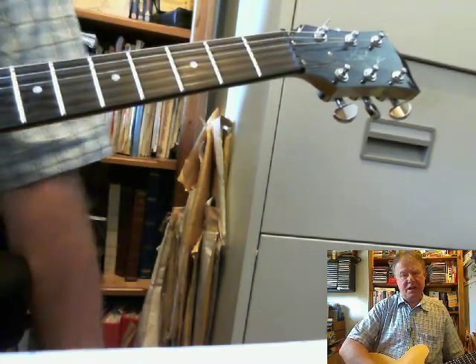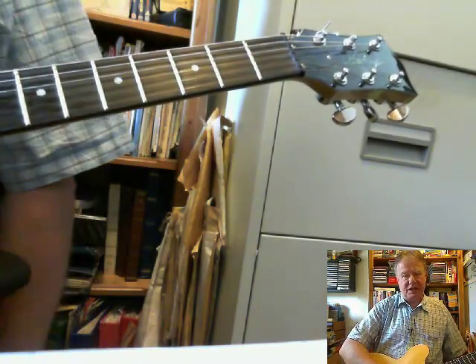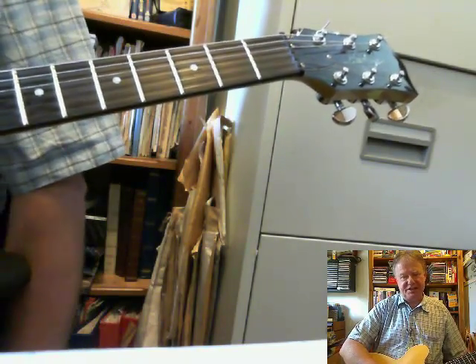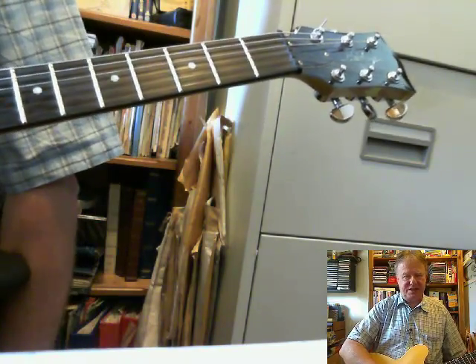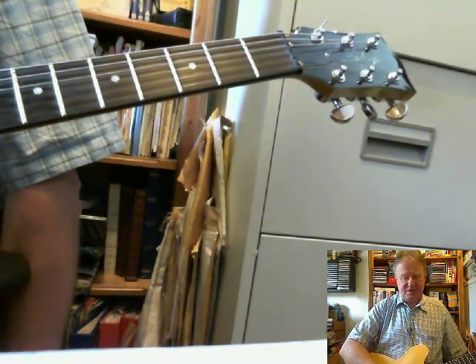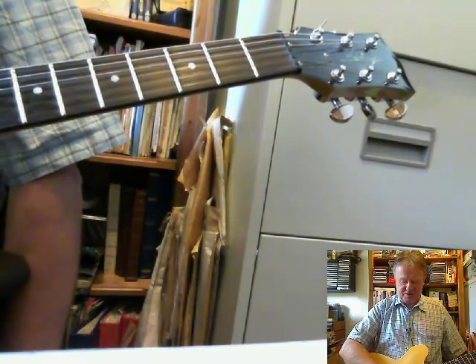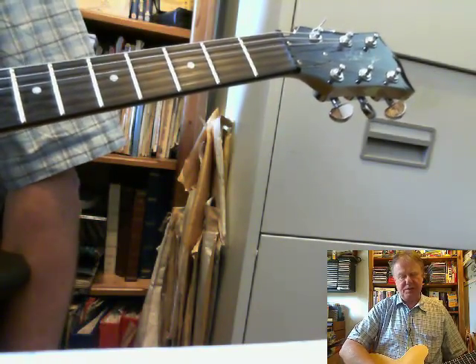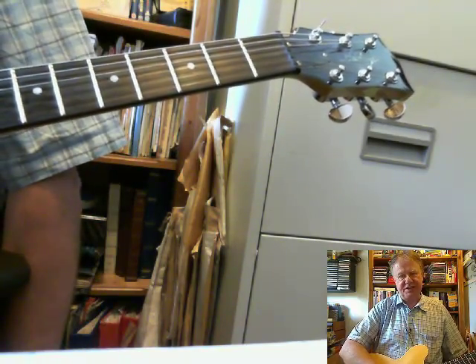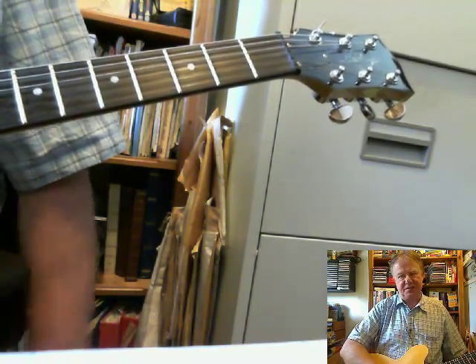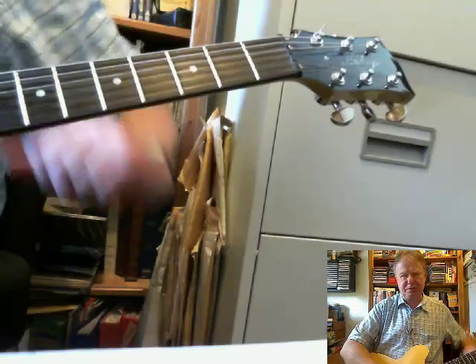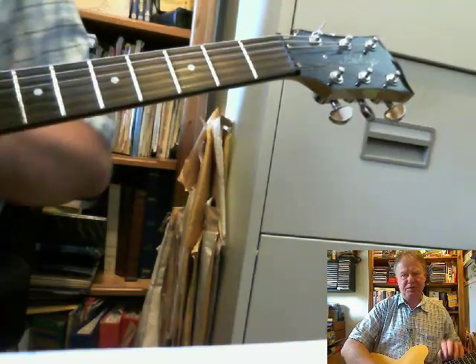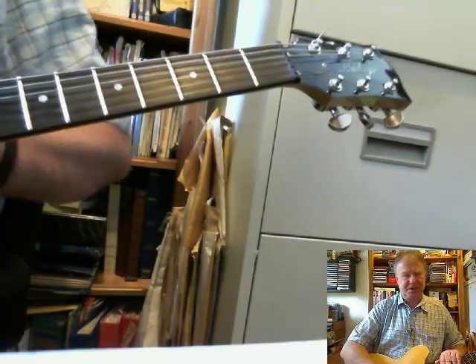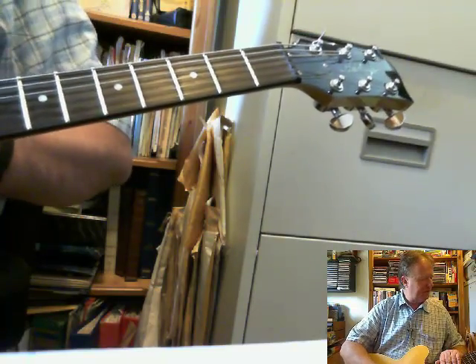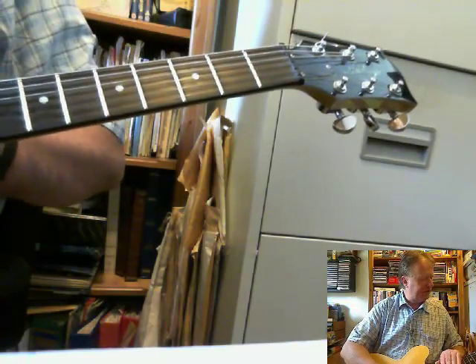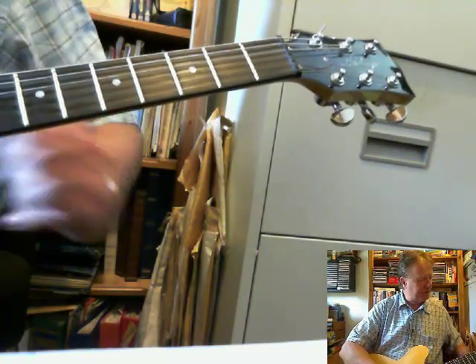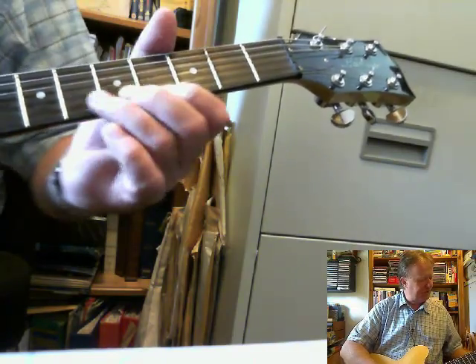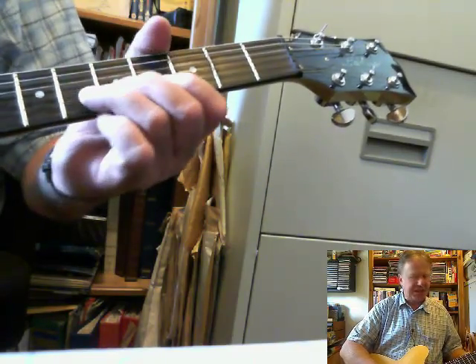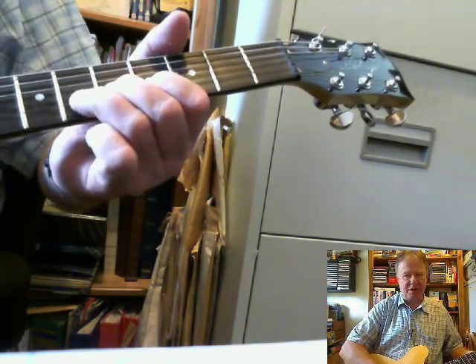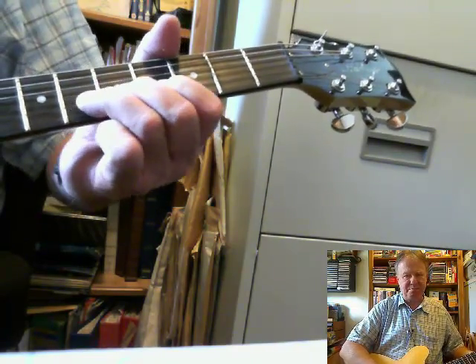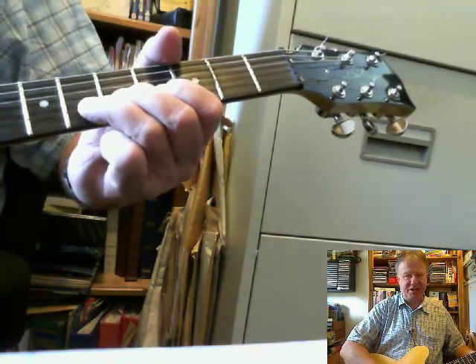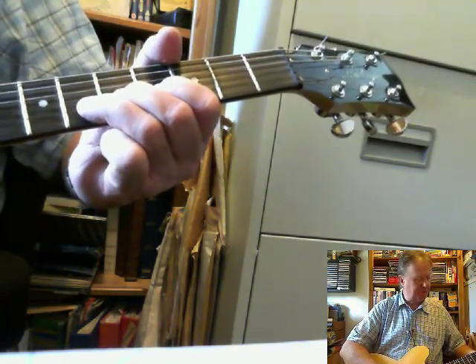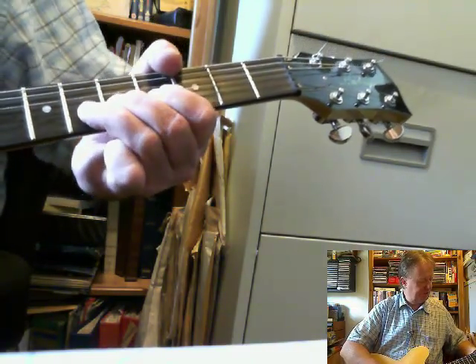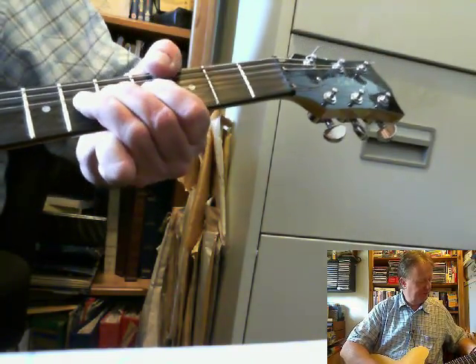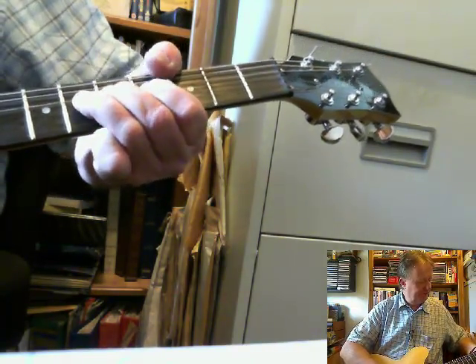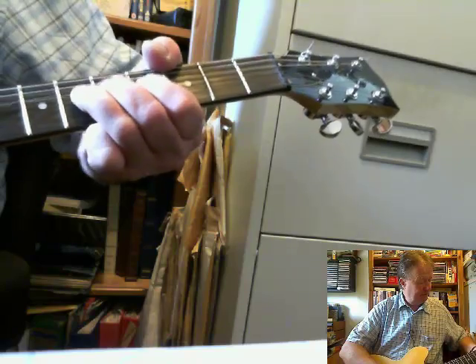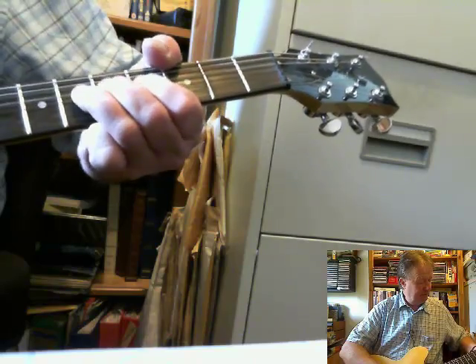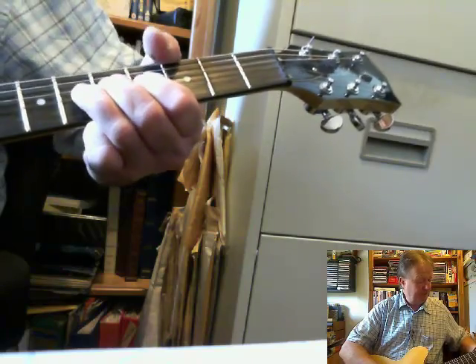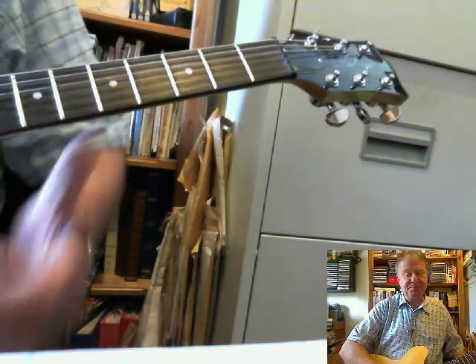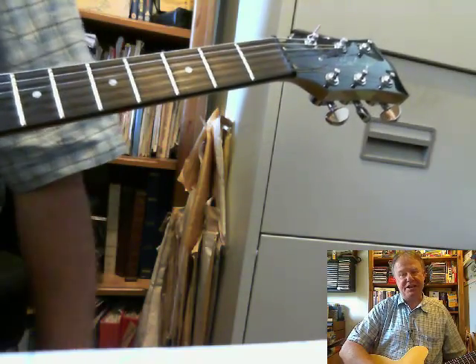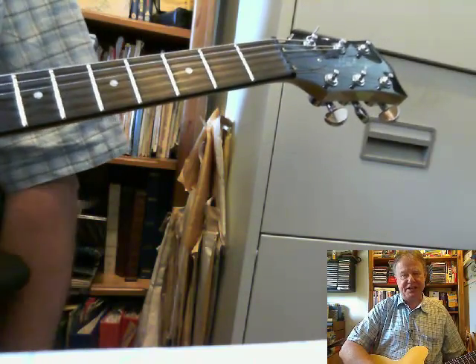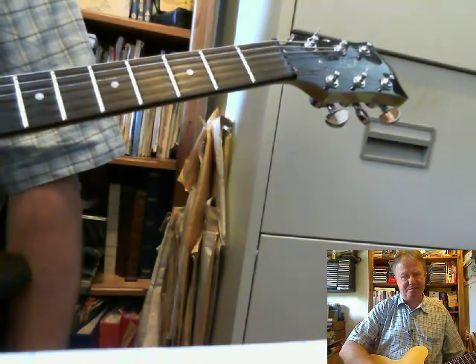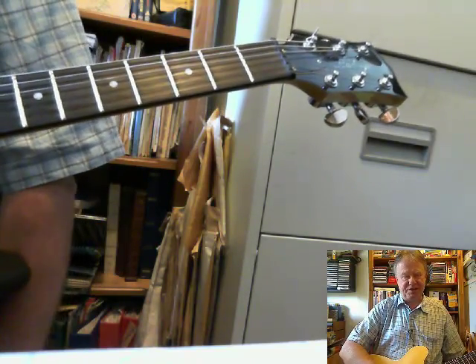Vibrato is an art all in itself, and I'll do a fuller video another time. But the specific thing here is around when you're bending up and you need to get vibrato.